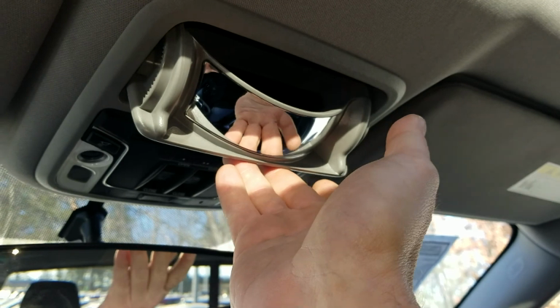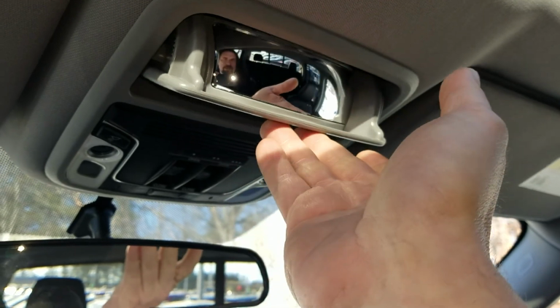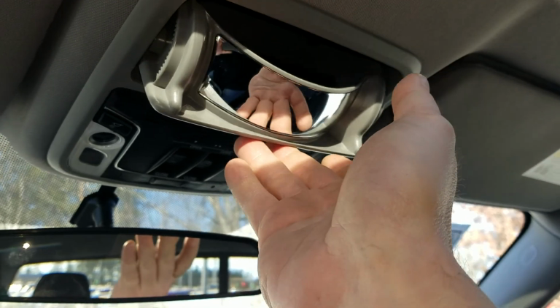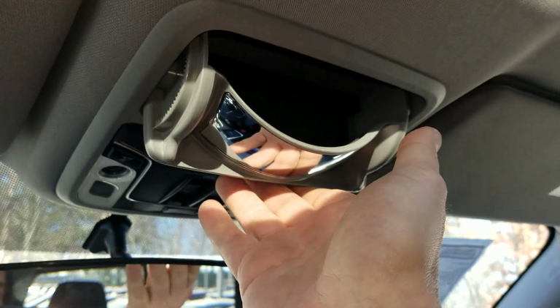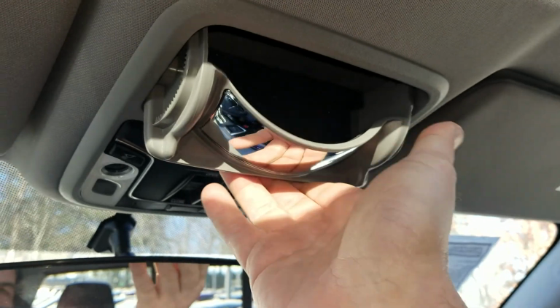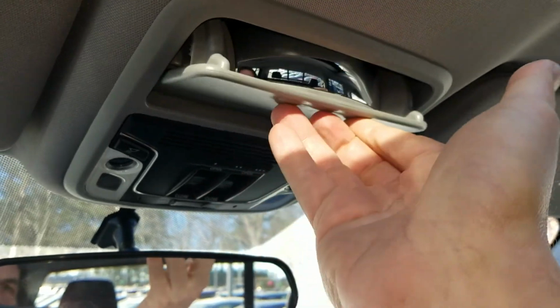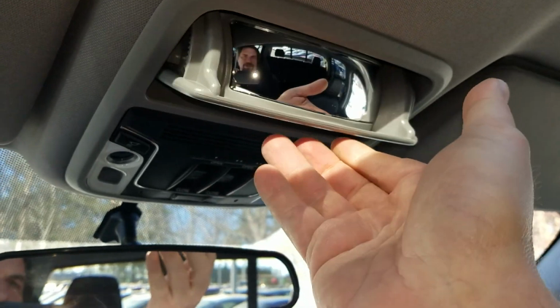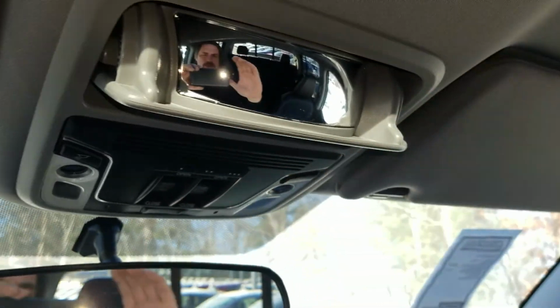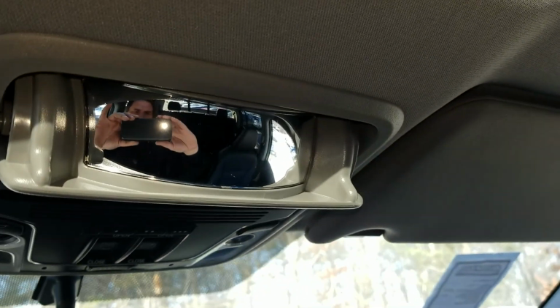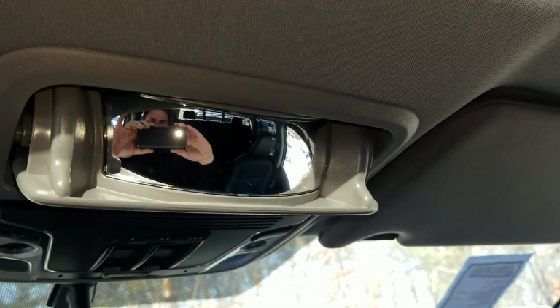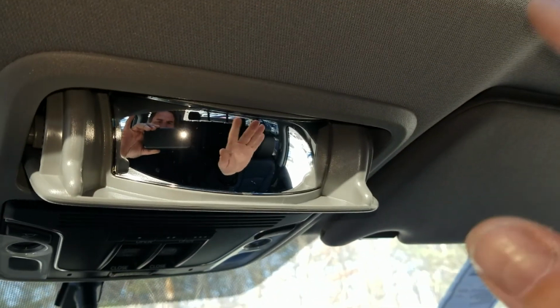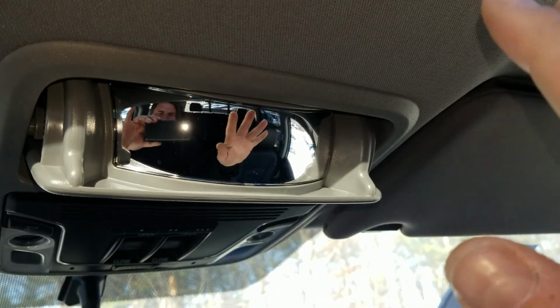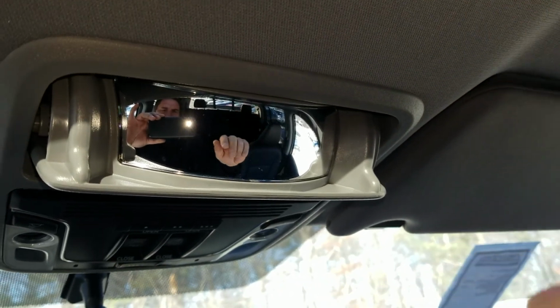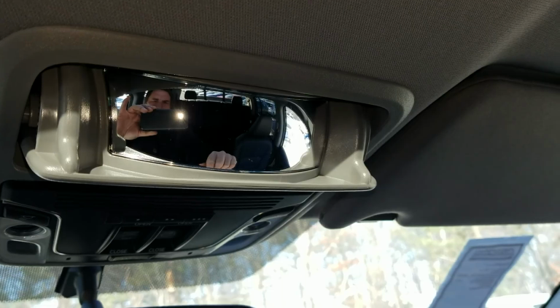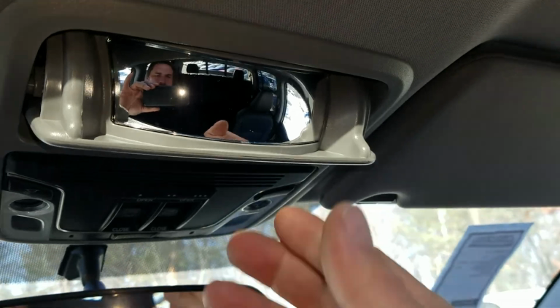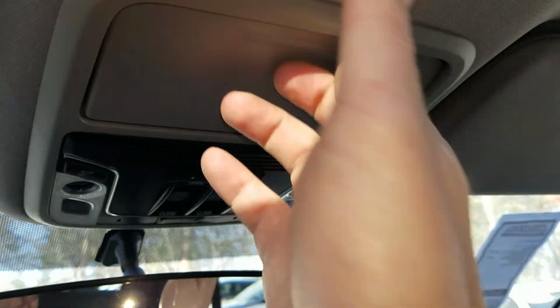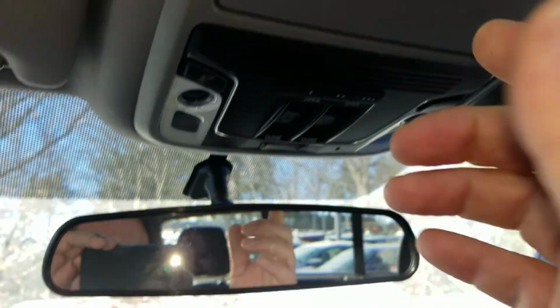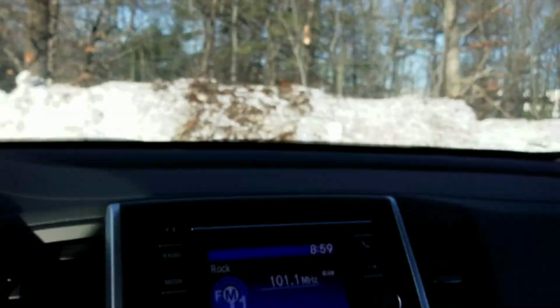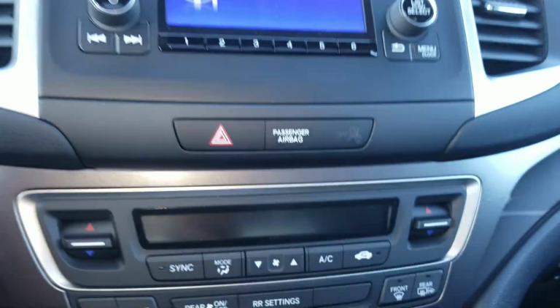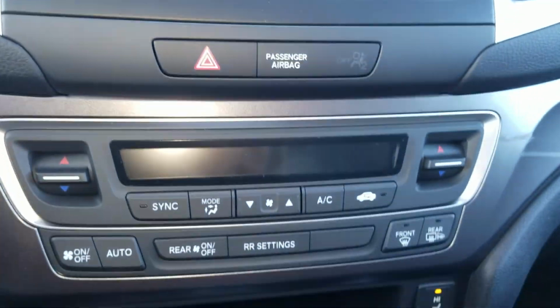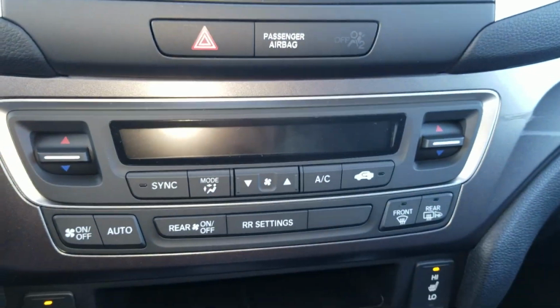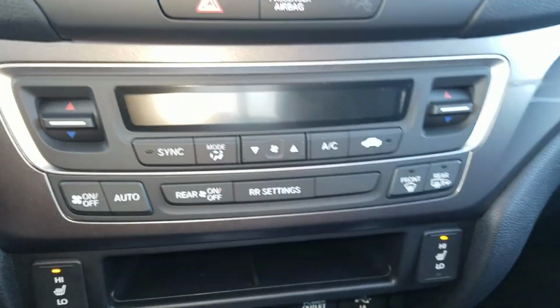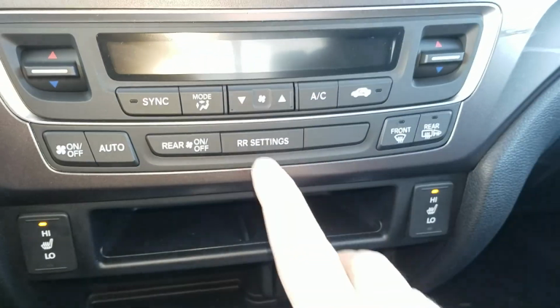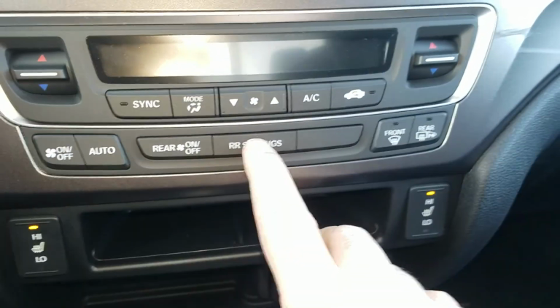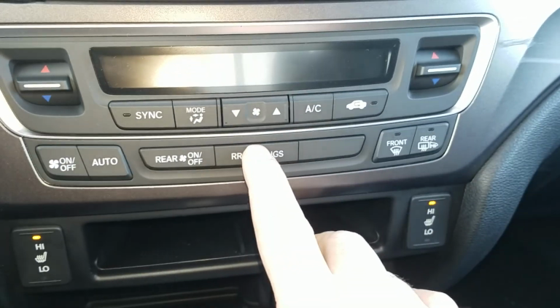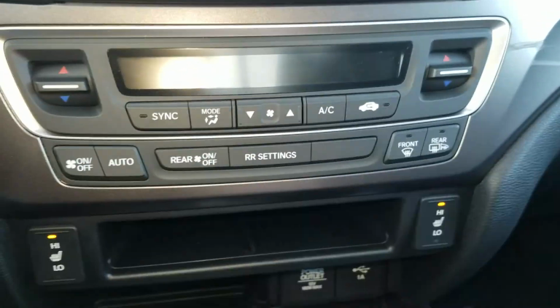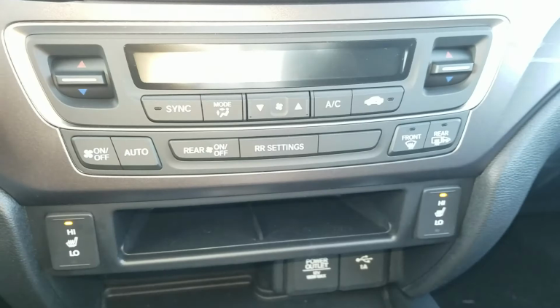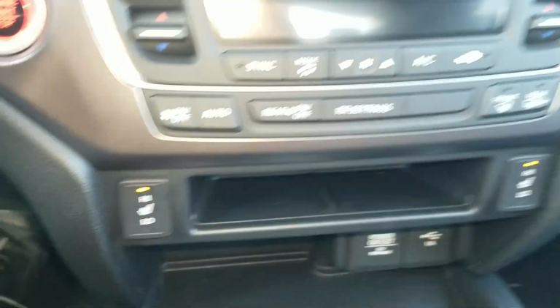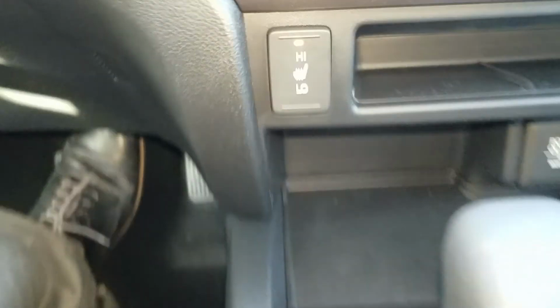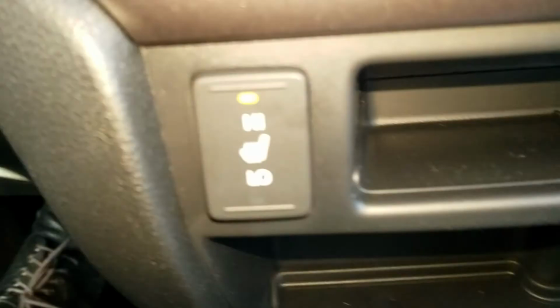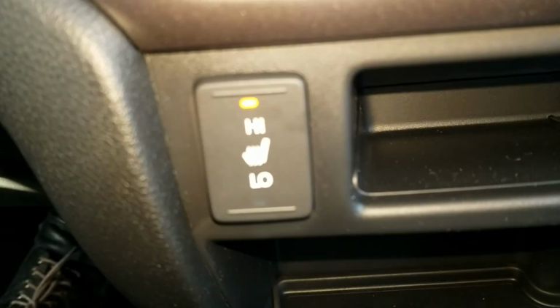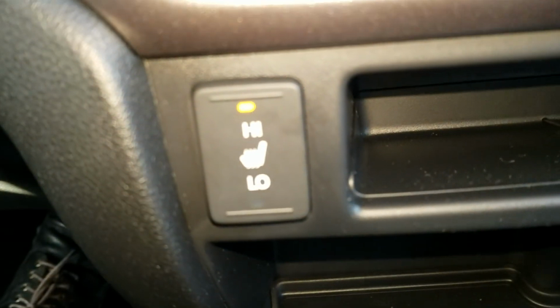This is for your sunglasses, but look at this — it's also a conversation mirror so you can talk to the people in the back. We have dual zone climate control, and you can also control the settings in the back. We also have heated seats.